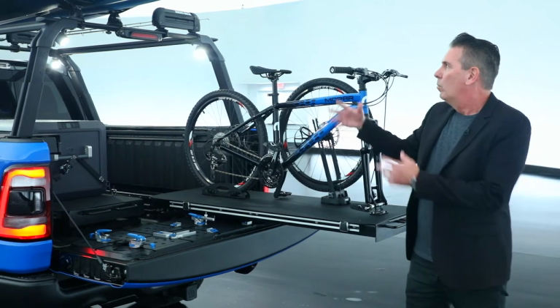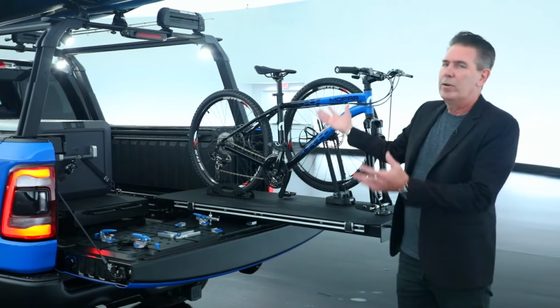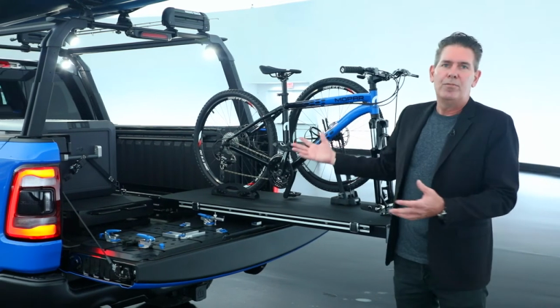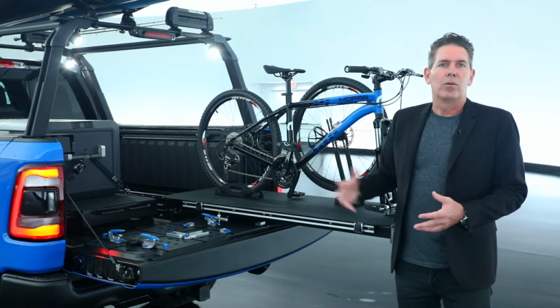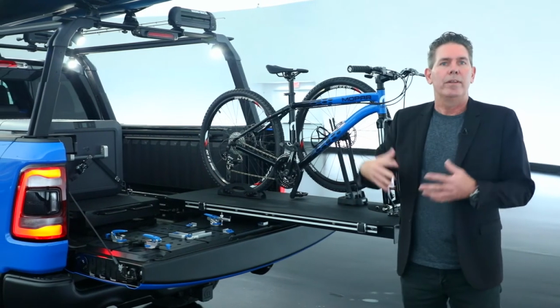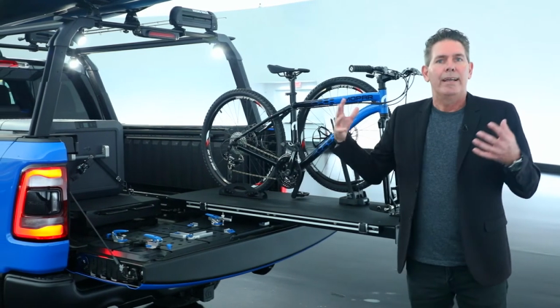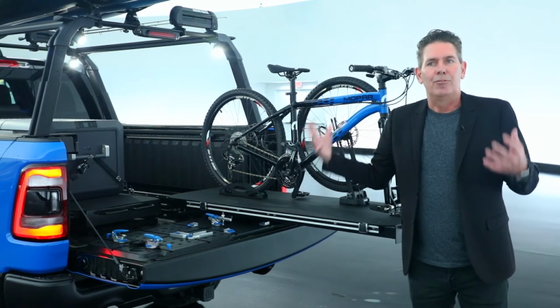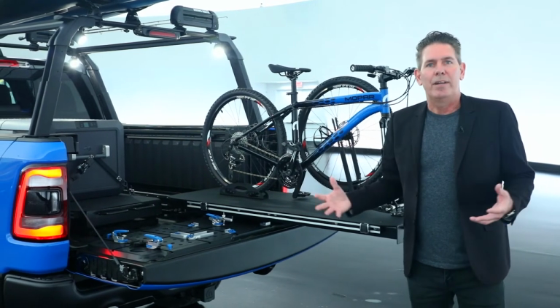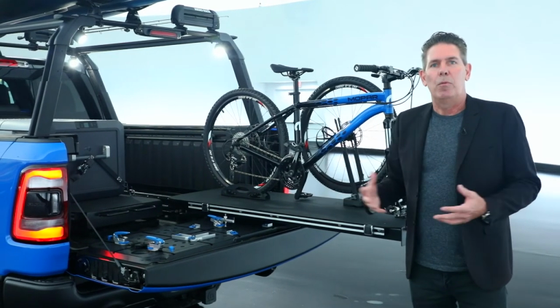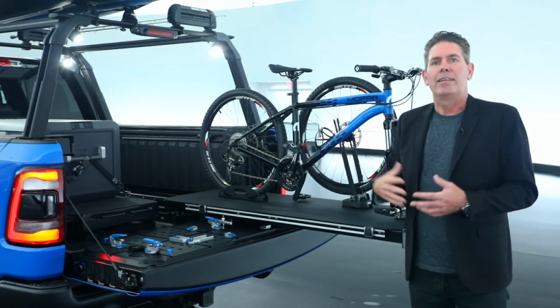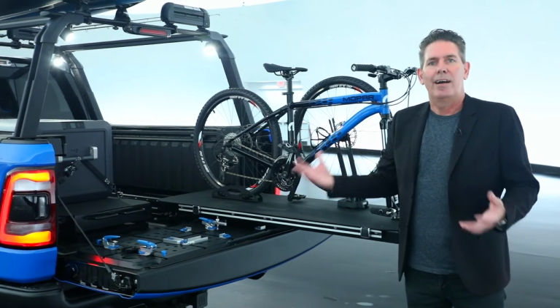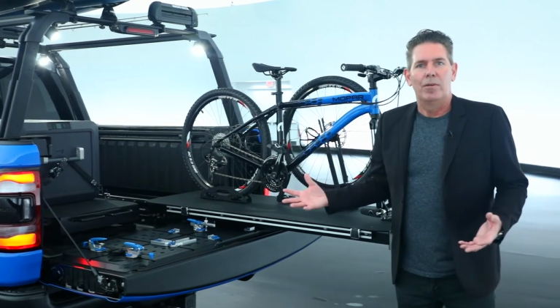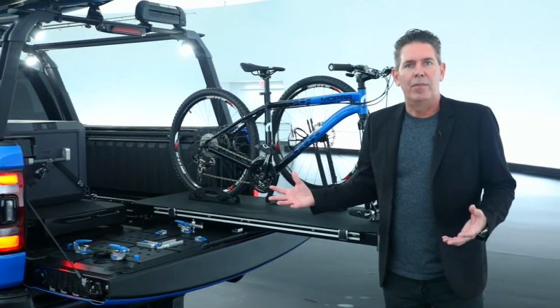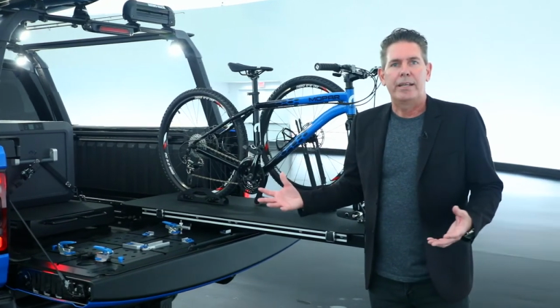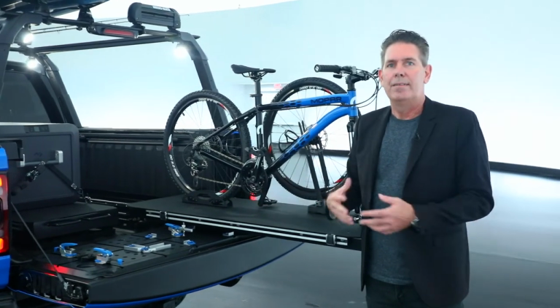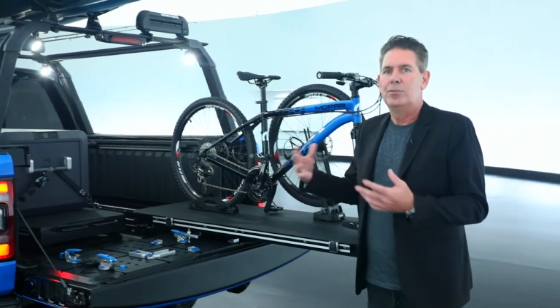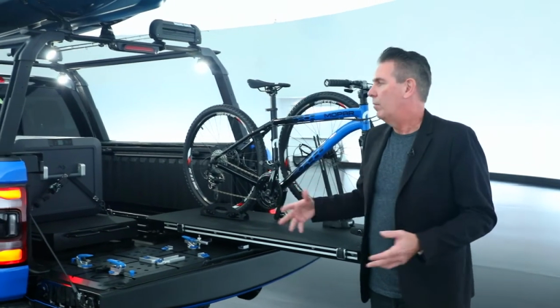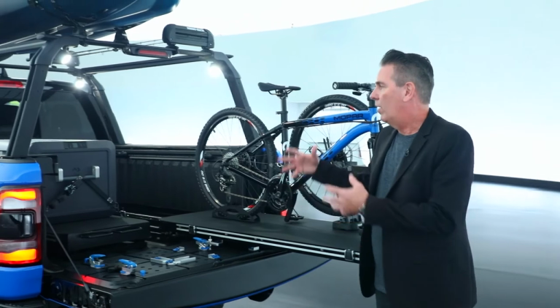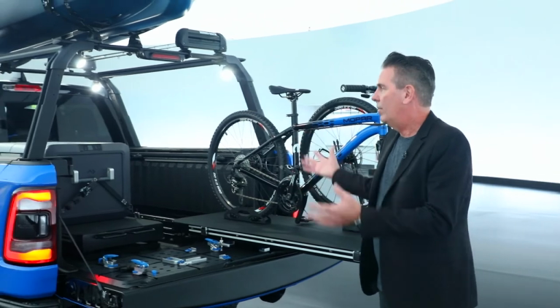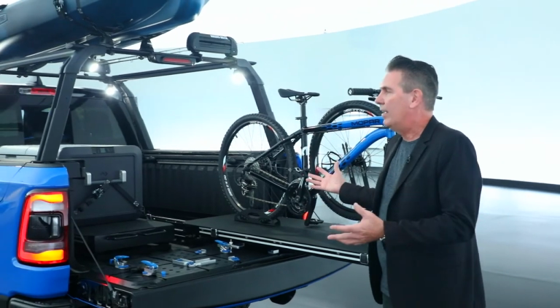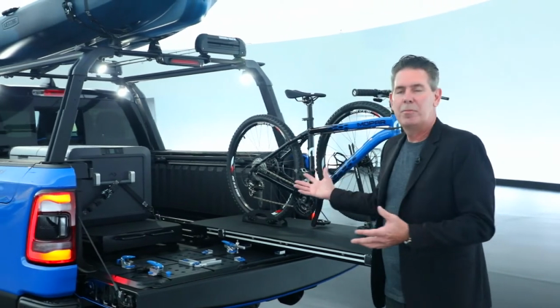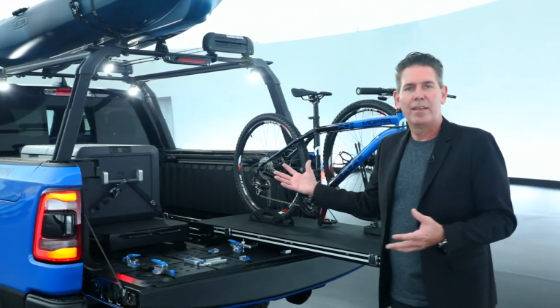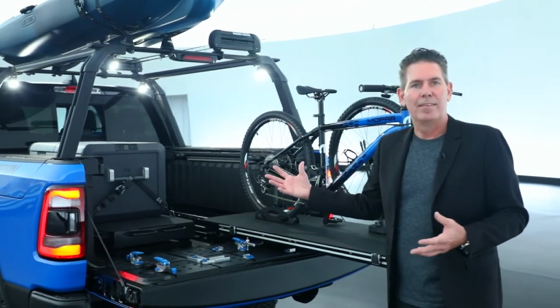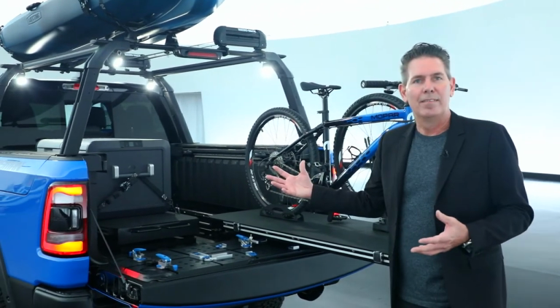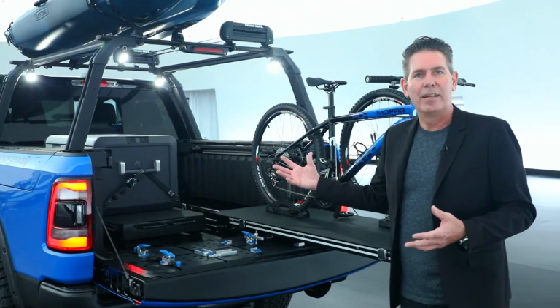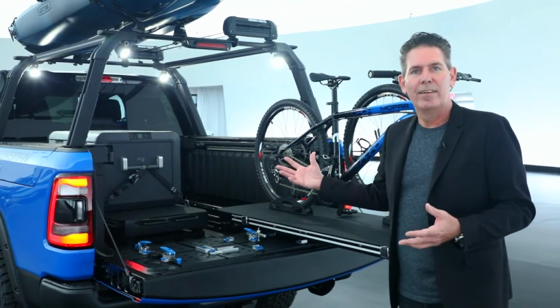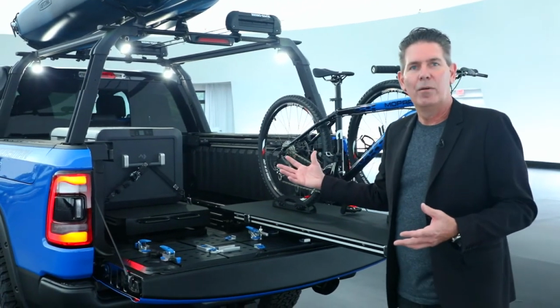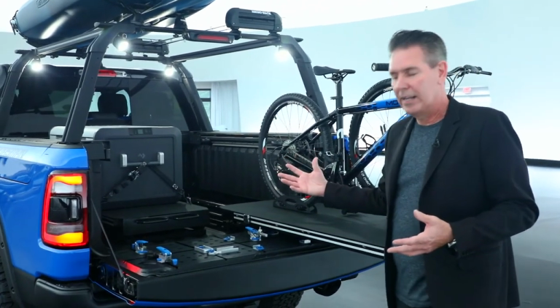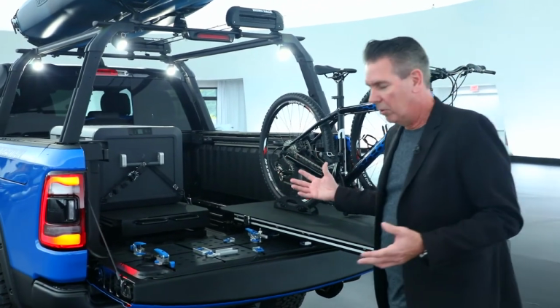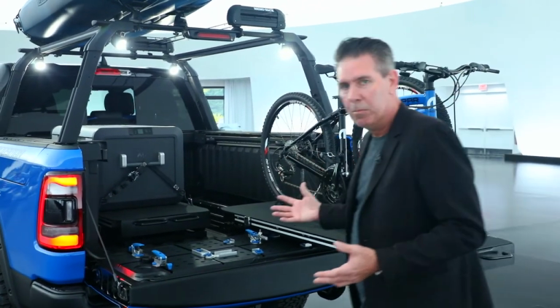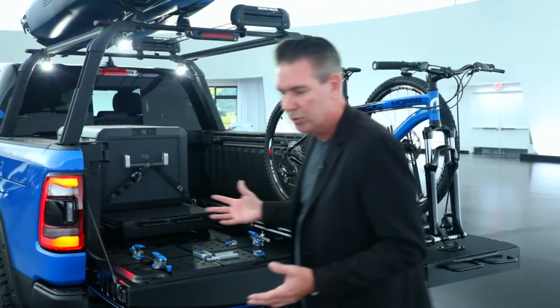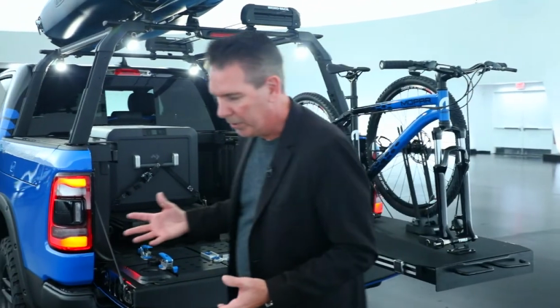We're showing this vehicle really as somebody that wants to get out on the weekend, enjoy themselves, and take some of the things to make their weekend a little bit more enjoyable.